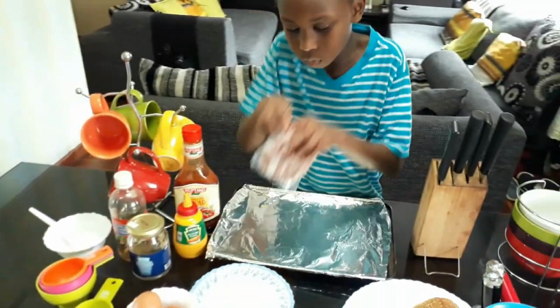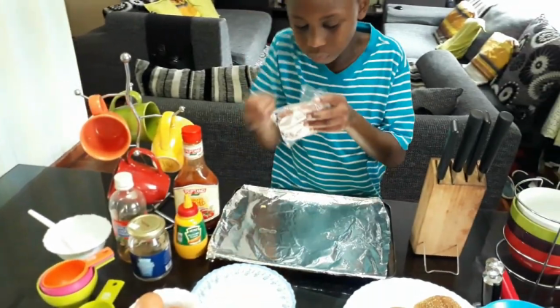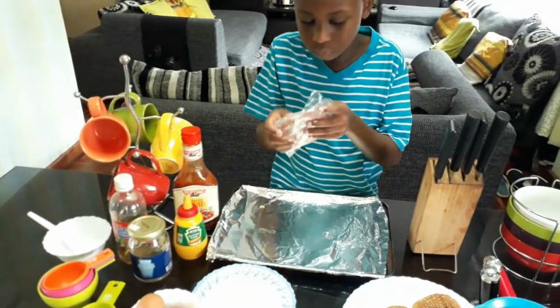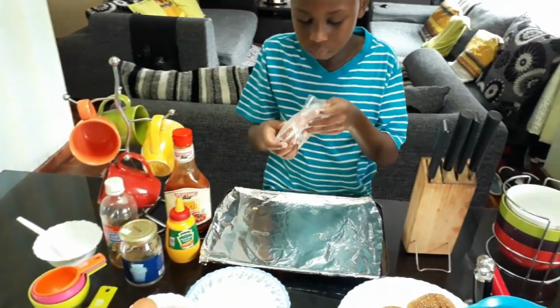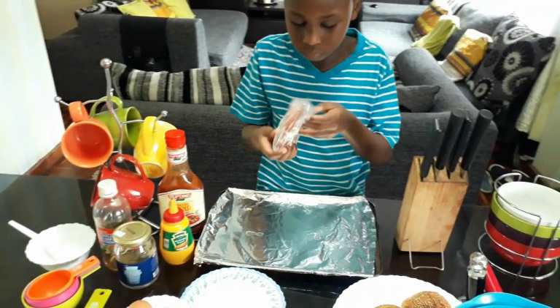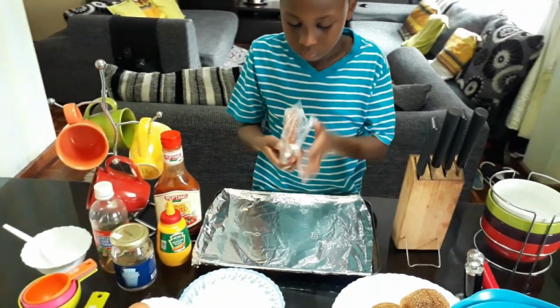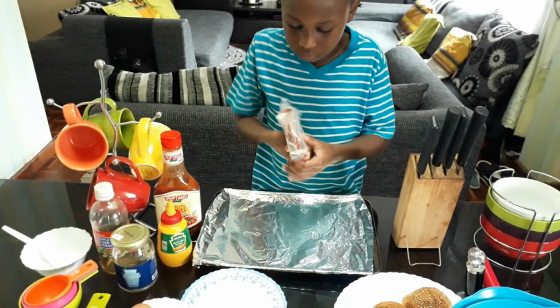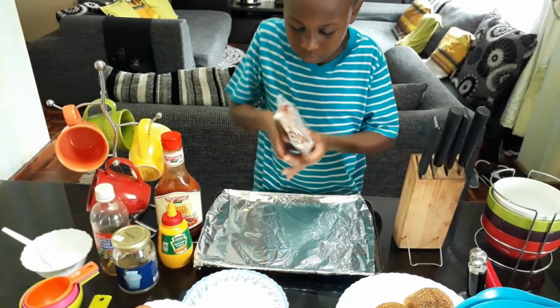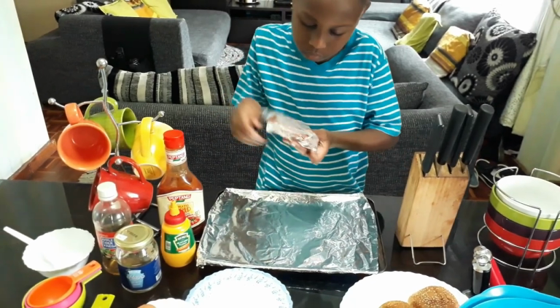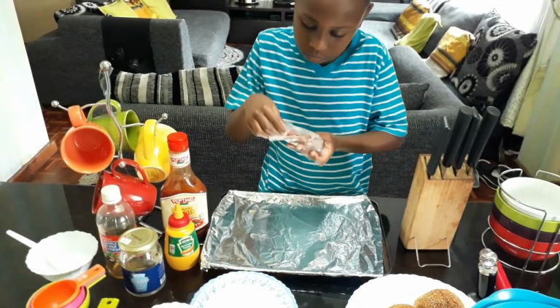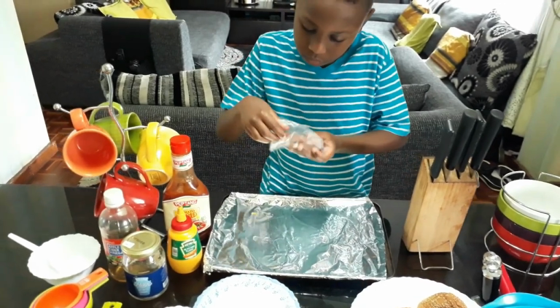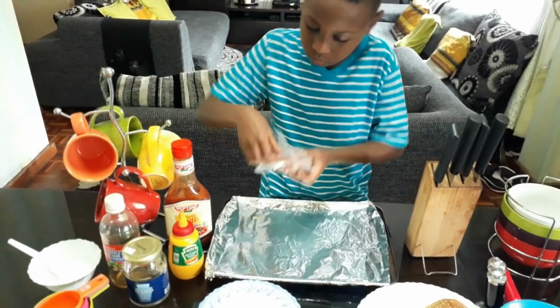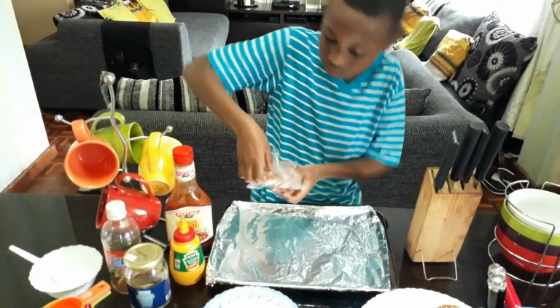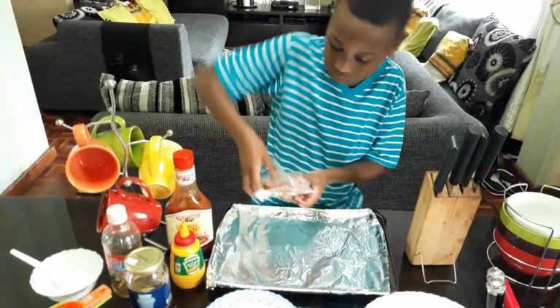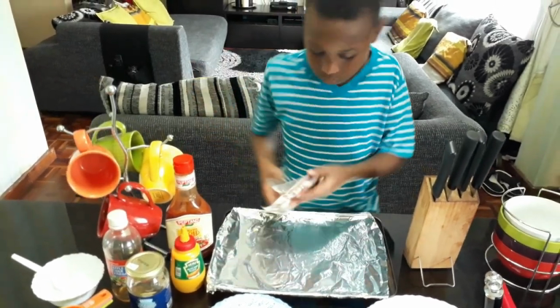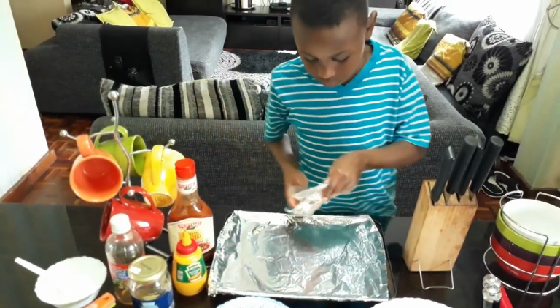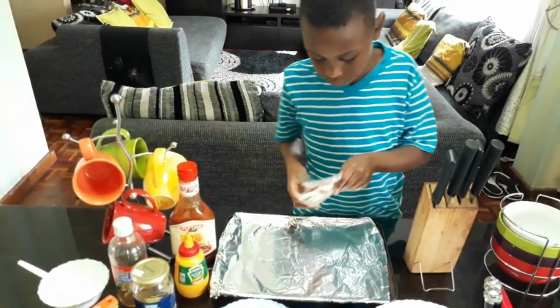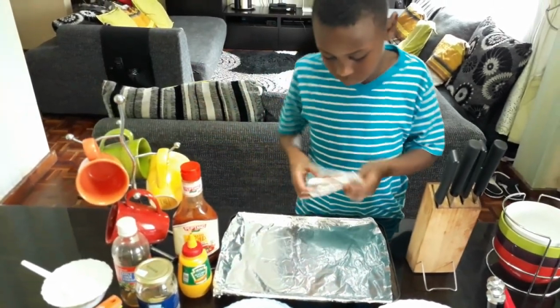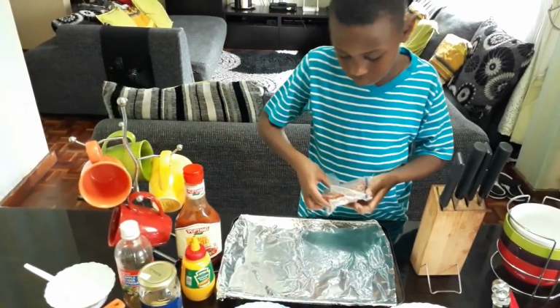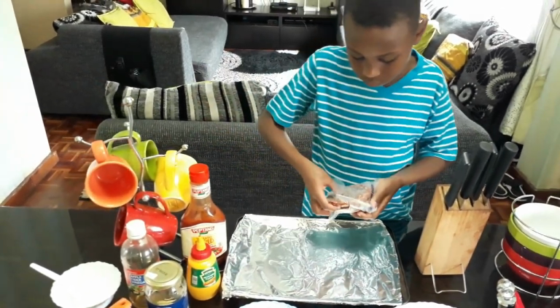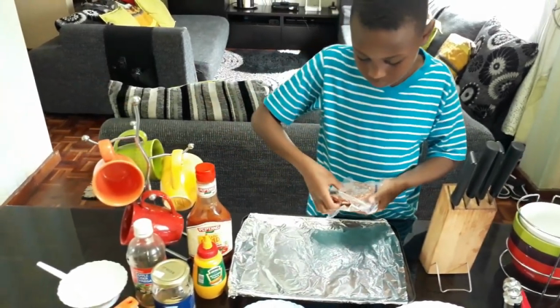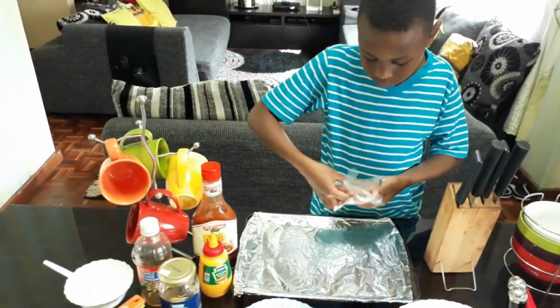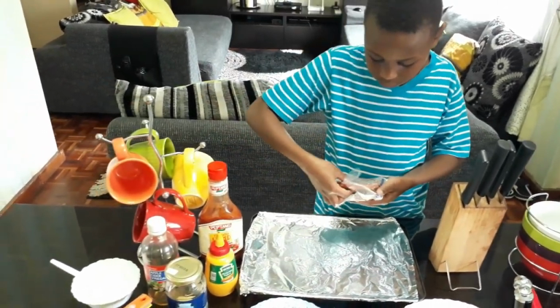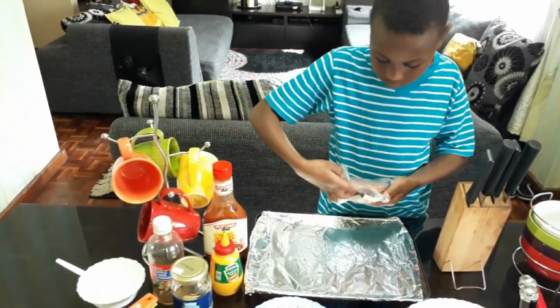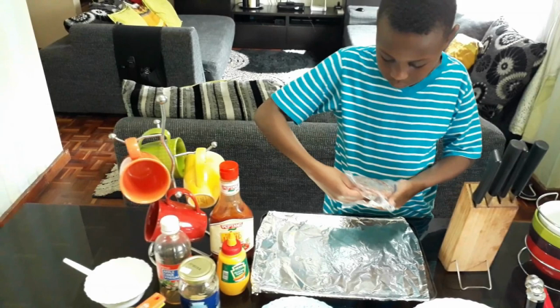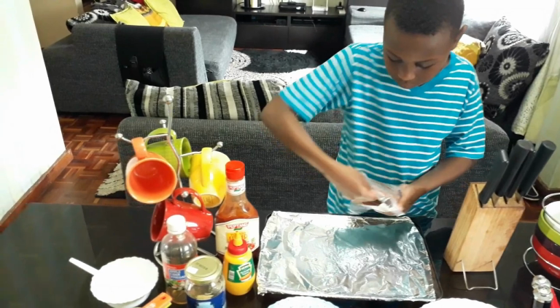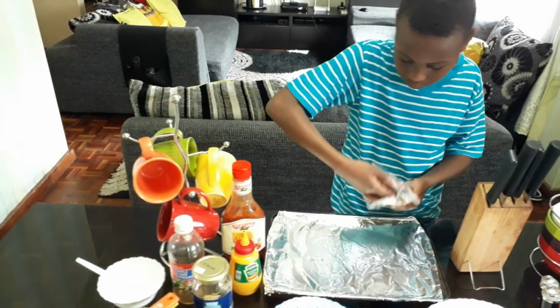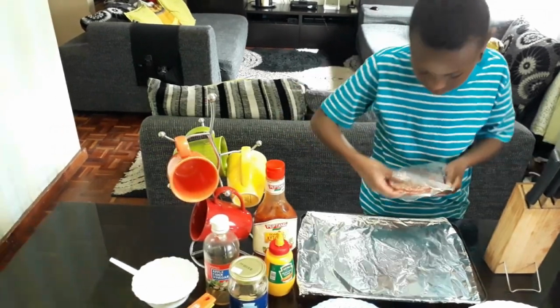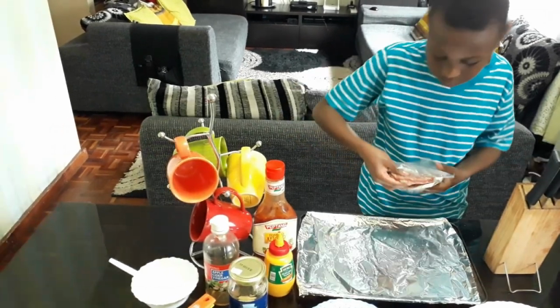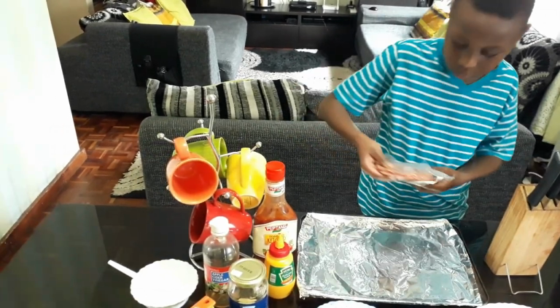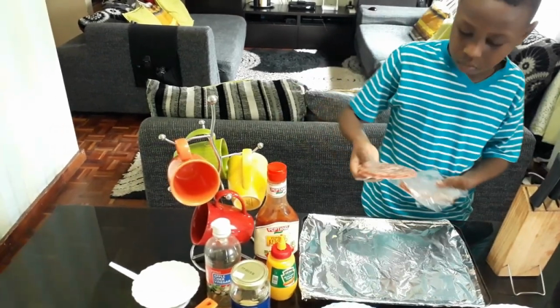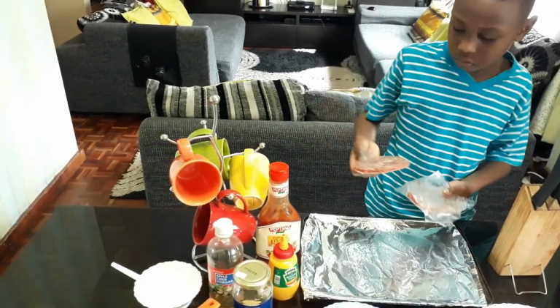Next, take out the patty carefully so that it doesn't tear into pieces. It helps to defrost it first so that it is easy to remove from the packaging.